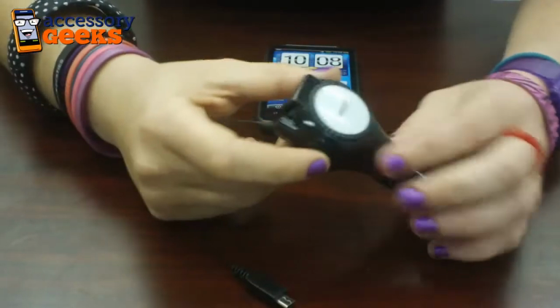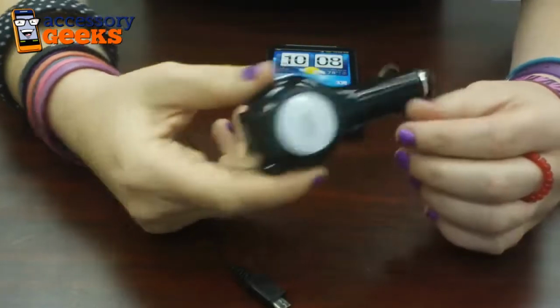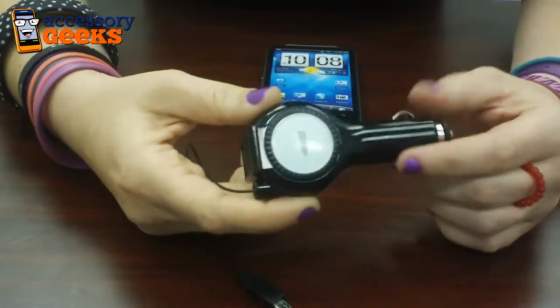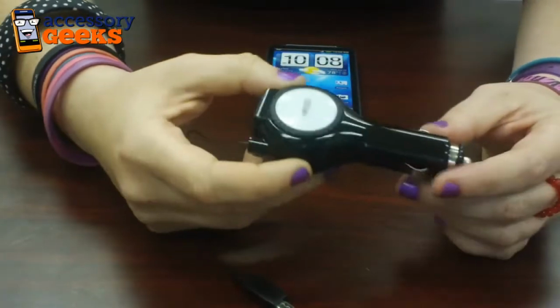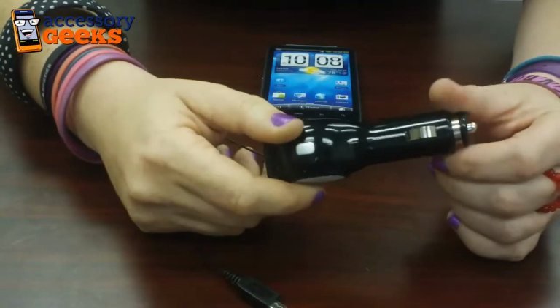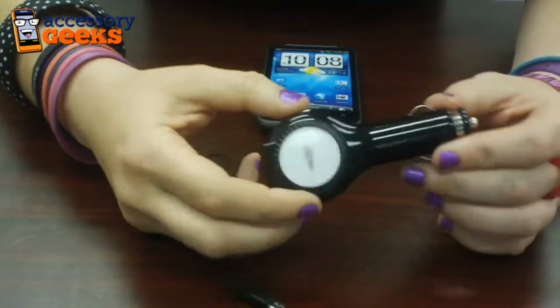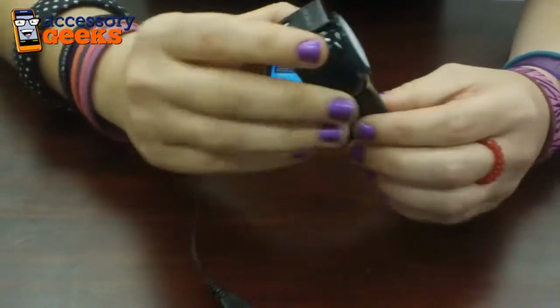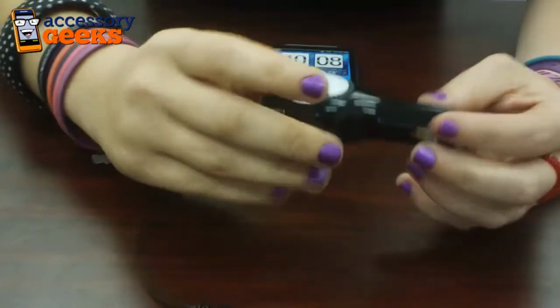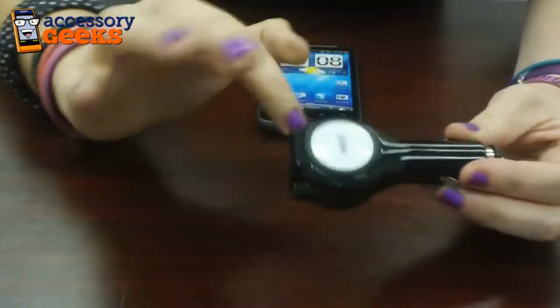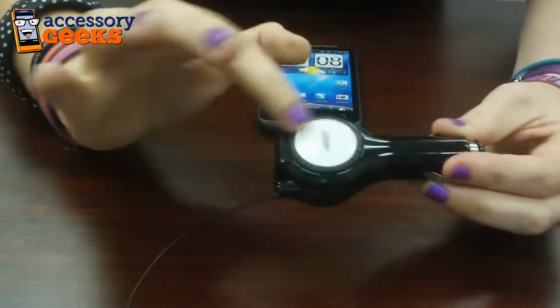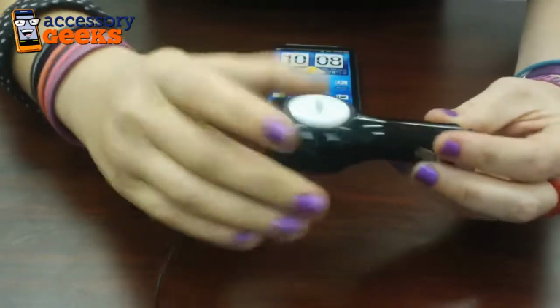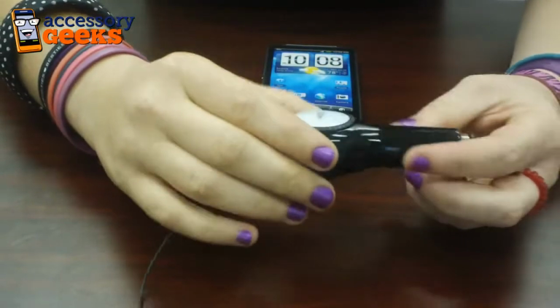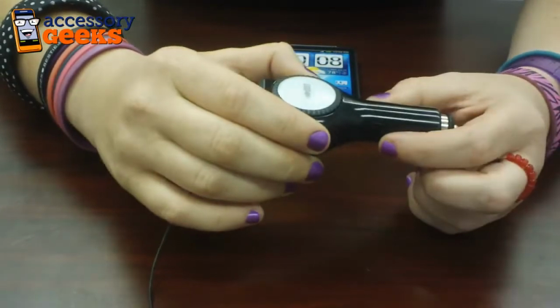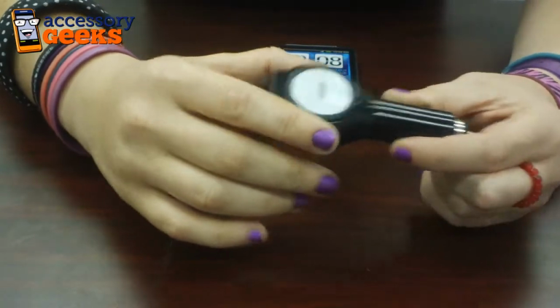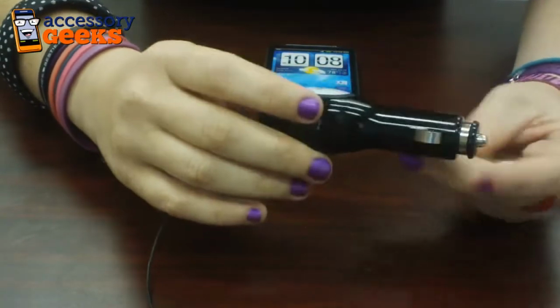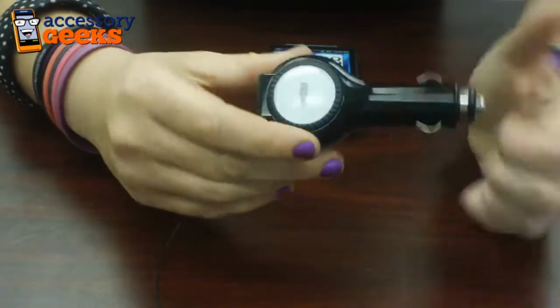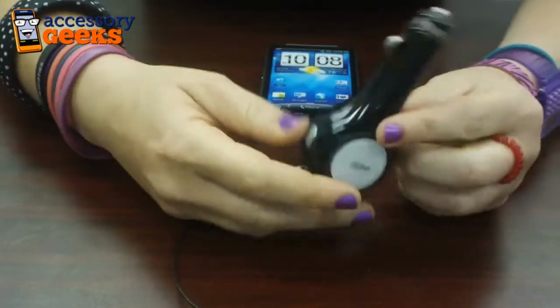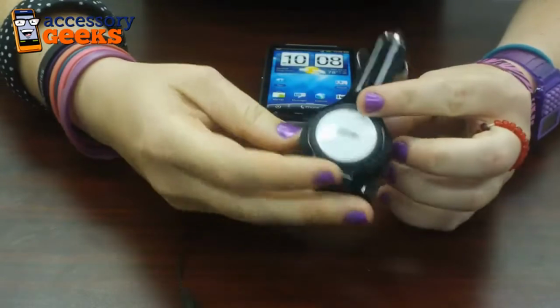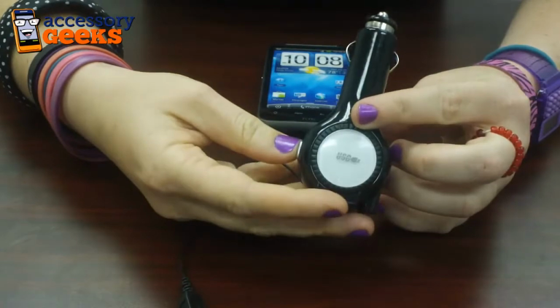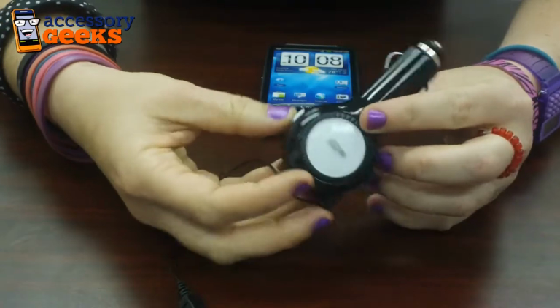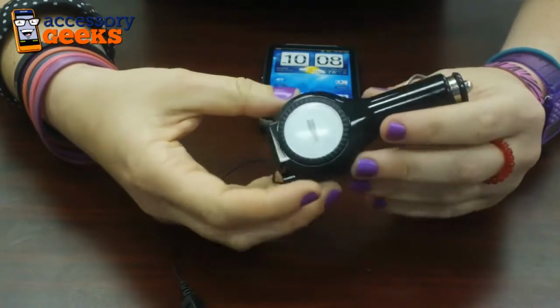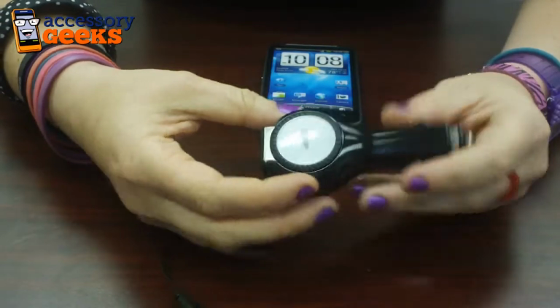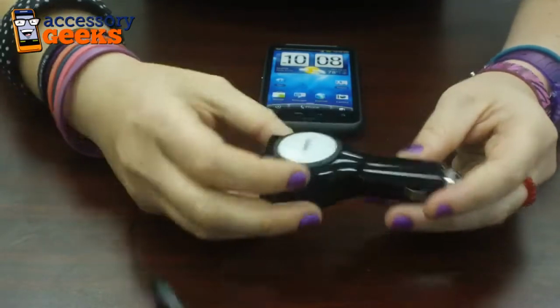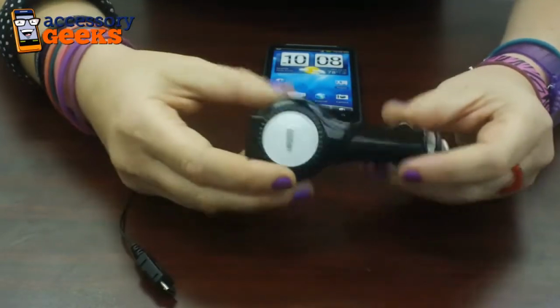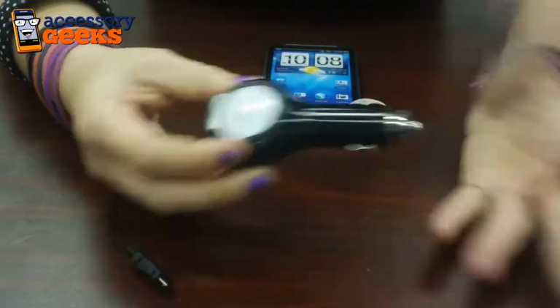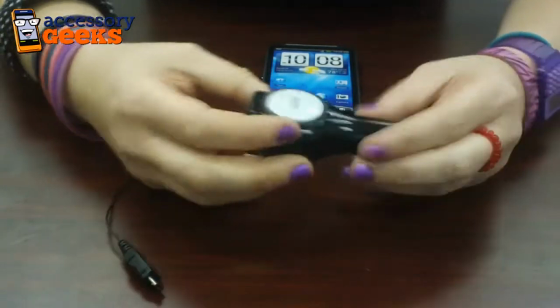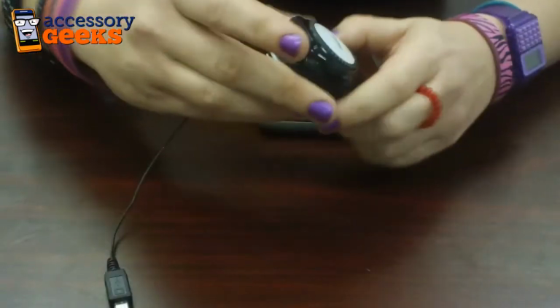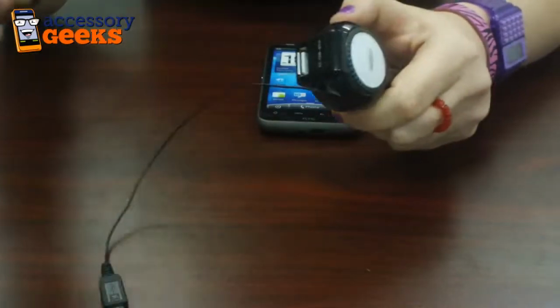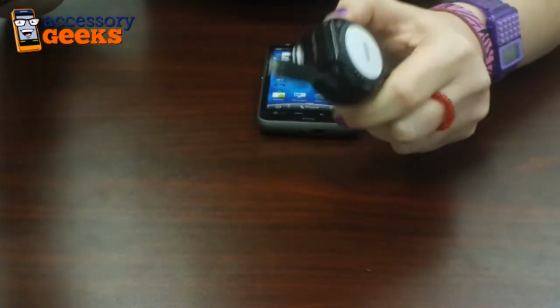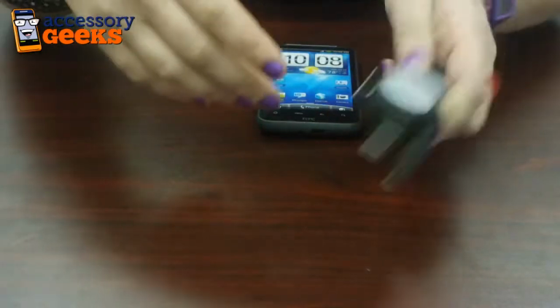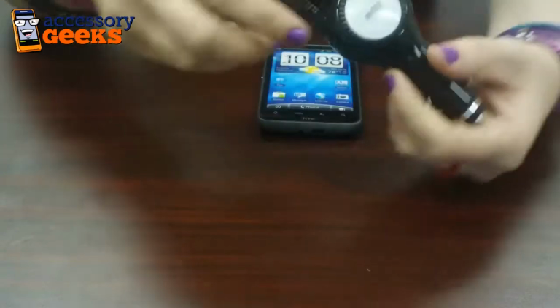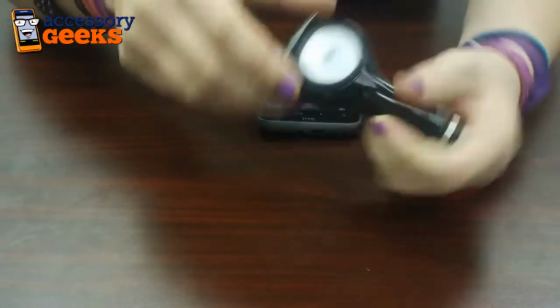It allows charging and talking at the same time. It has a blue indicator light that lights up while it's charging, and it has the smart IC chip which prevents your phone from overcharging, which is always good. This goes for $9.99.